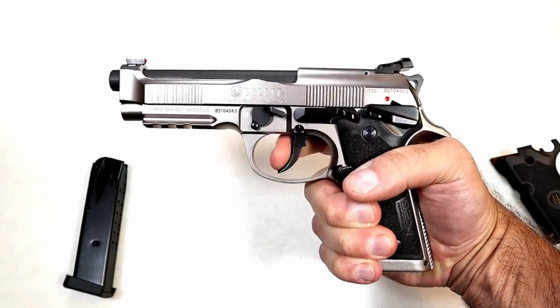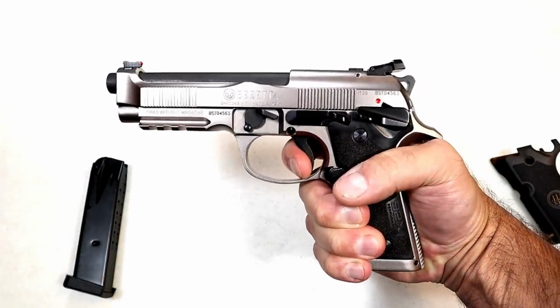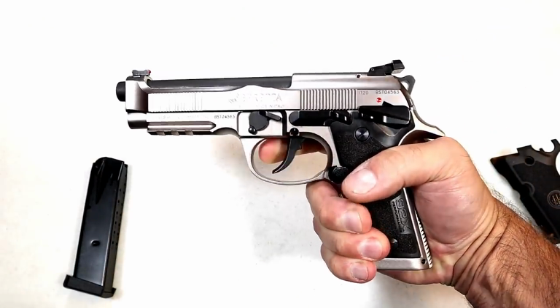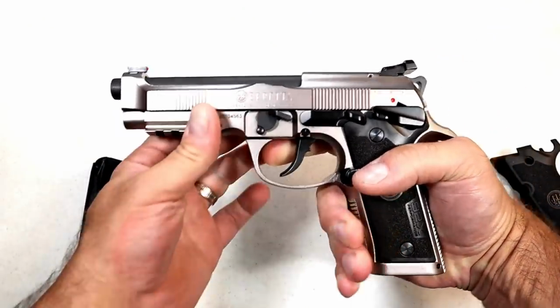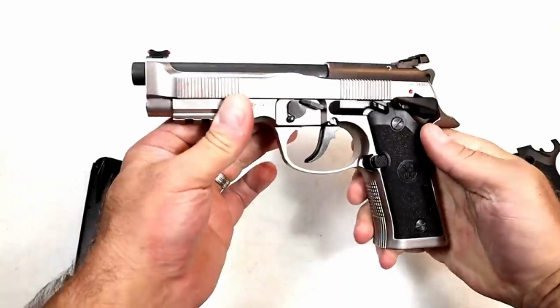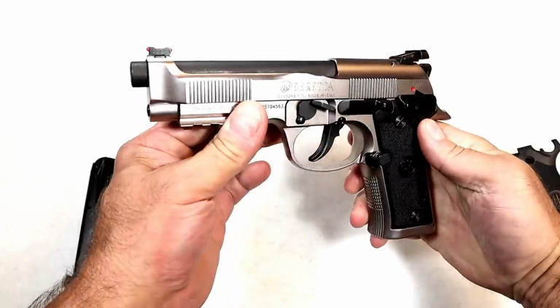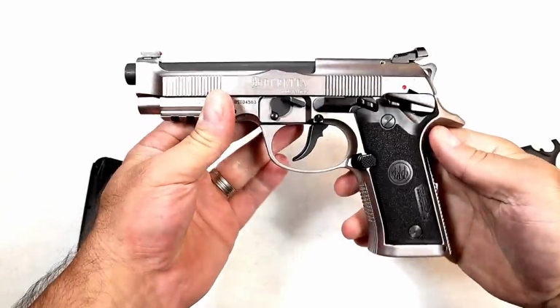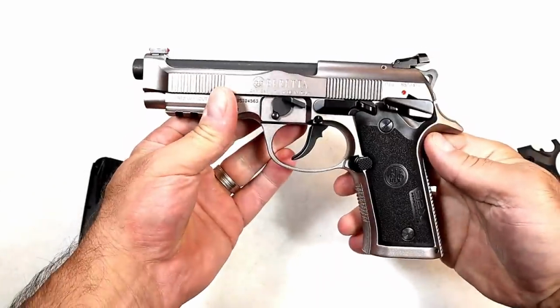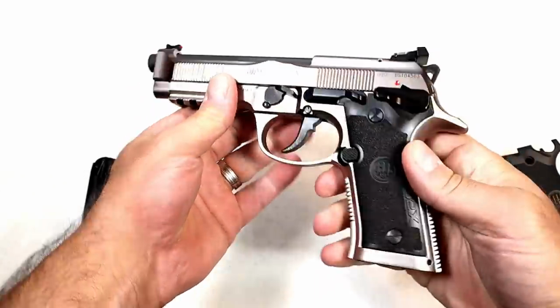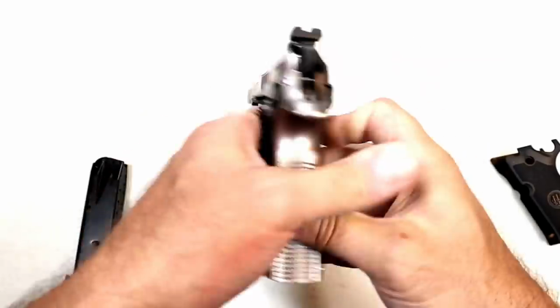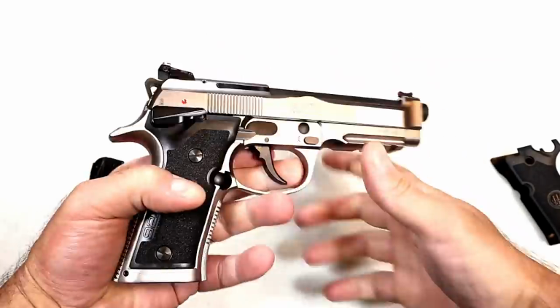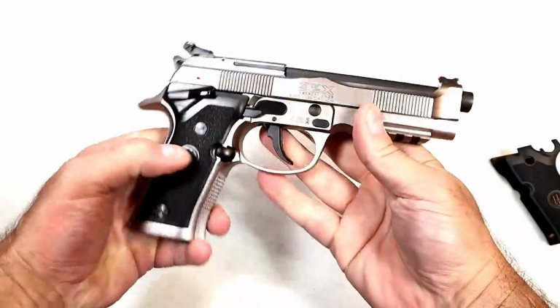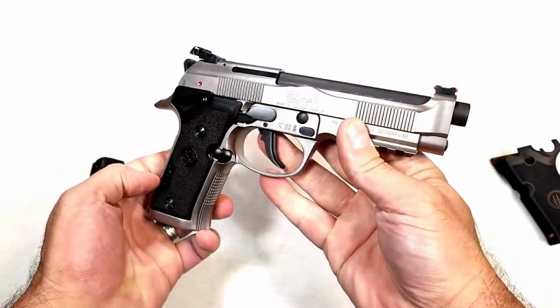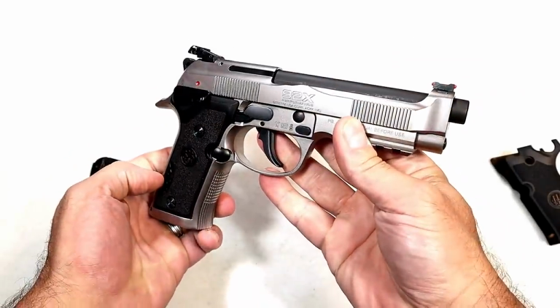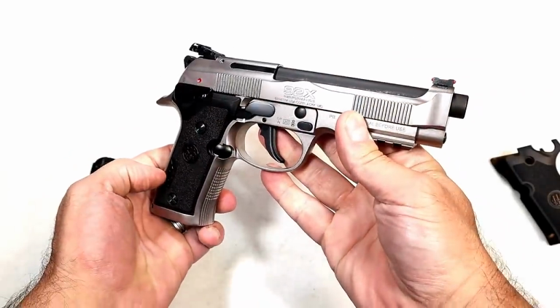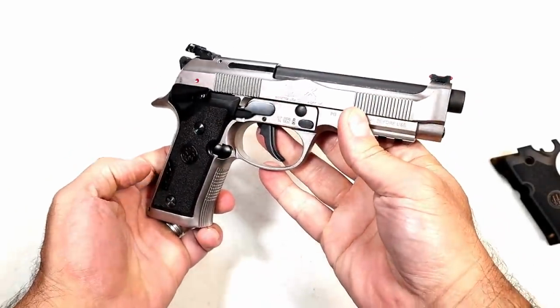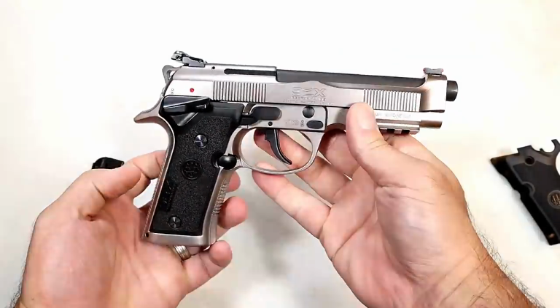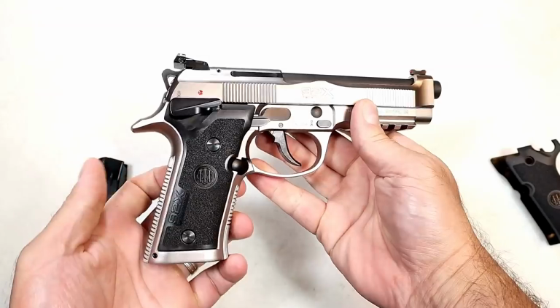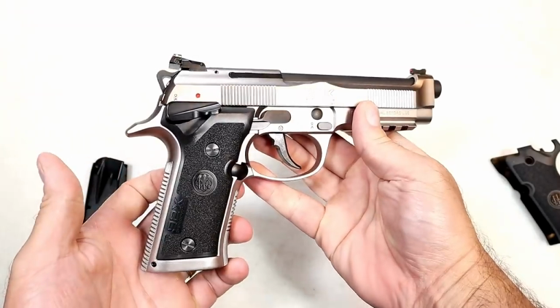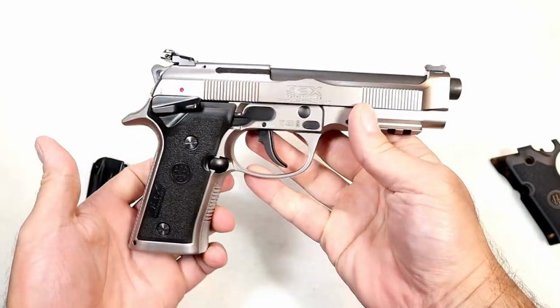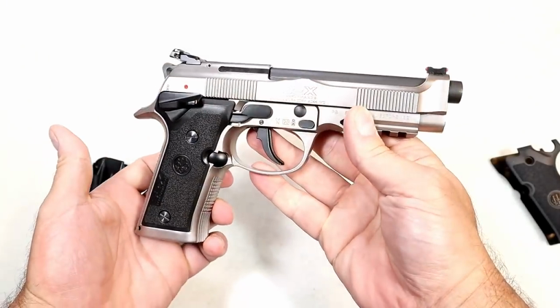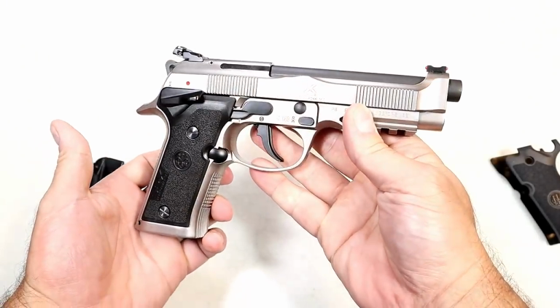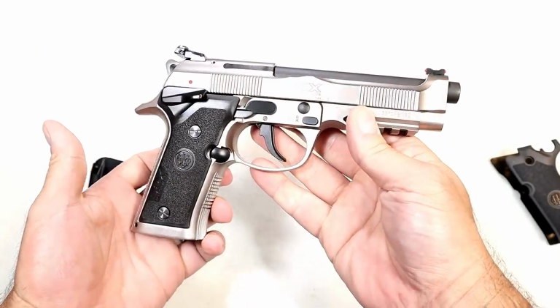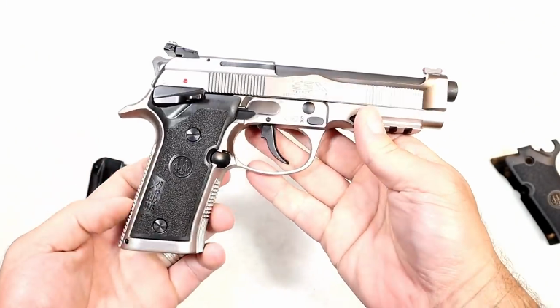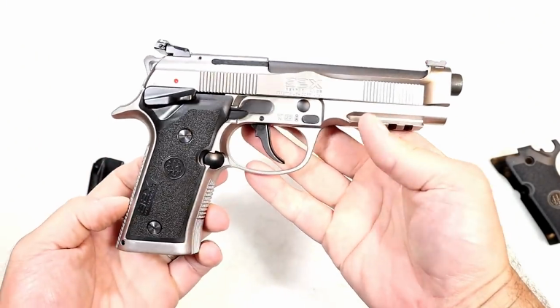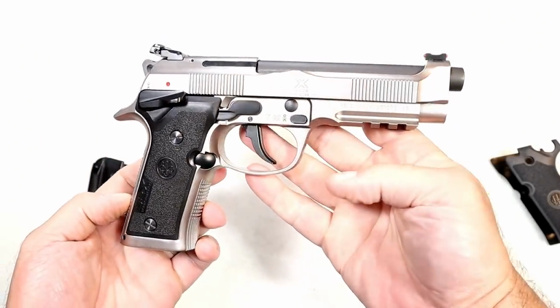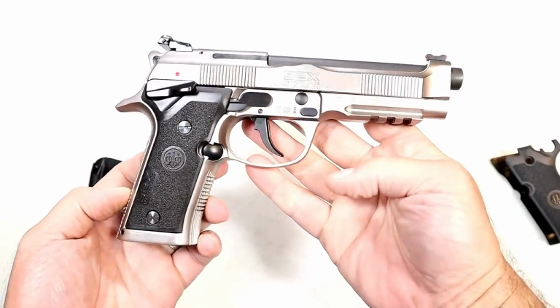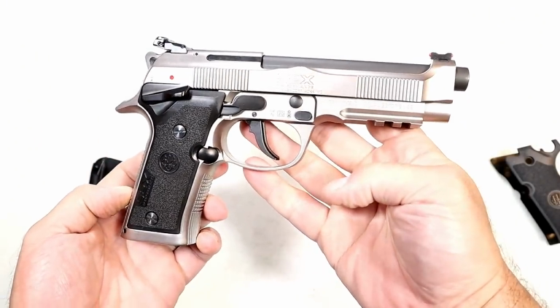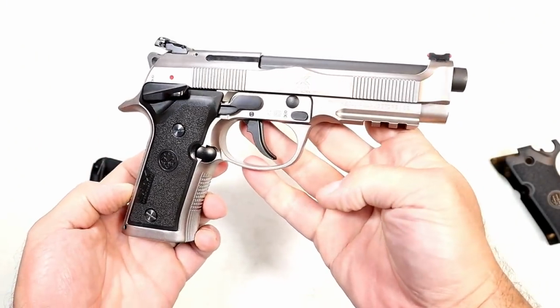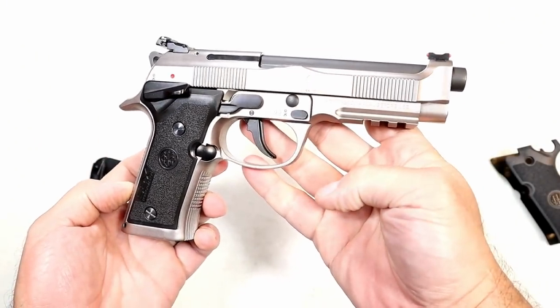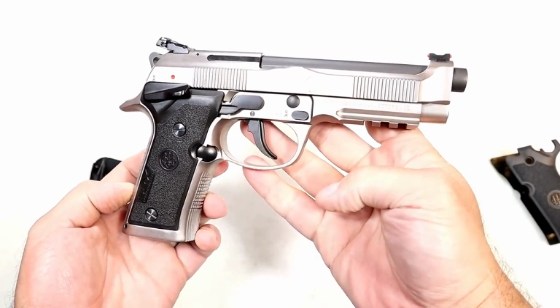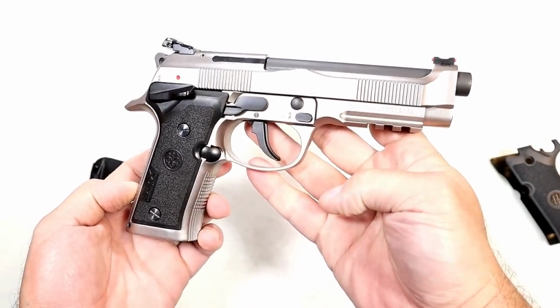The double action is extremely smooth as well. The entire package is incredible. MSRP is $1,499, and I have to tell you, it is worth every penny of that price.